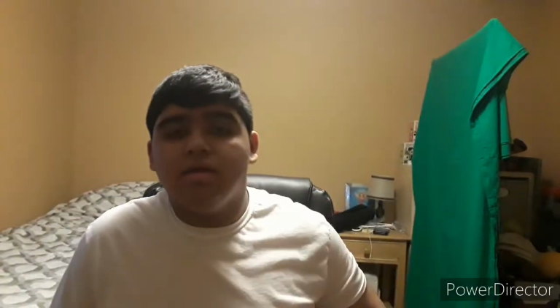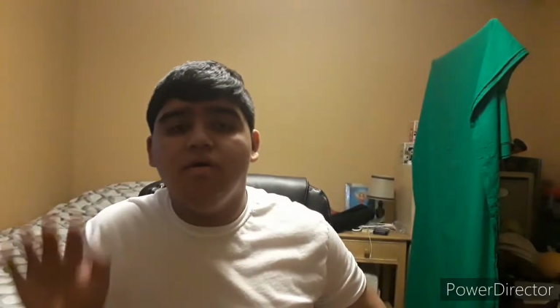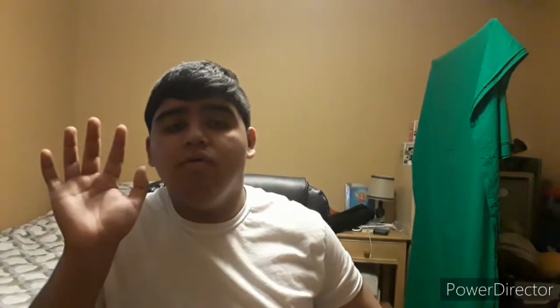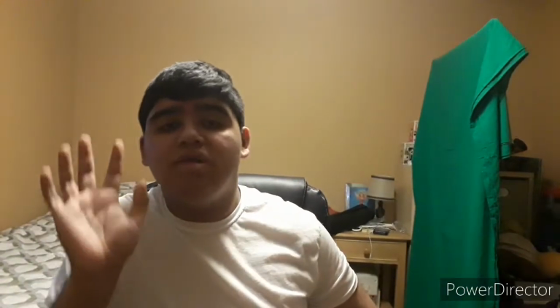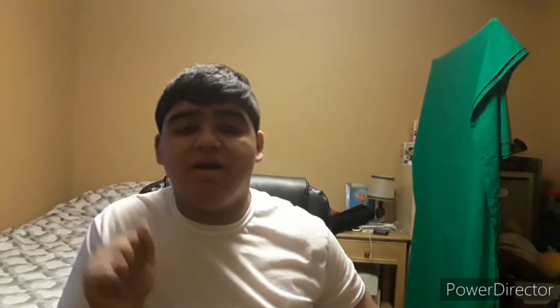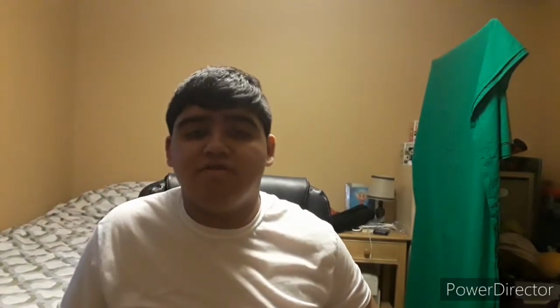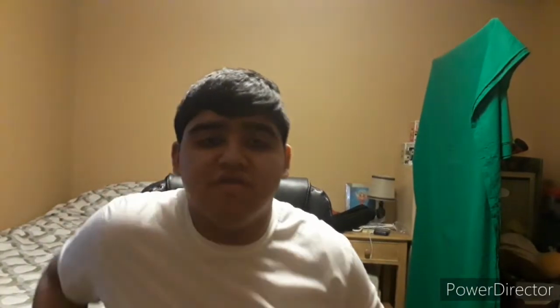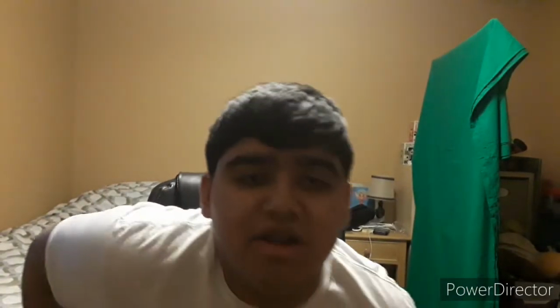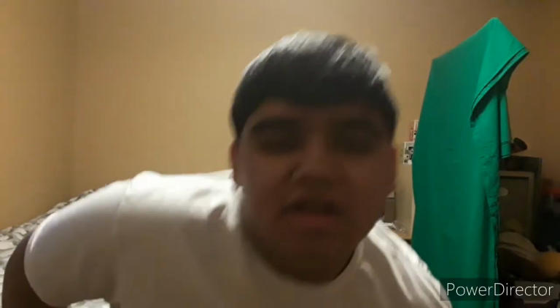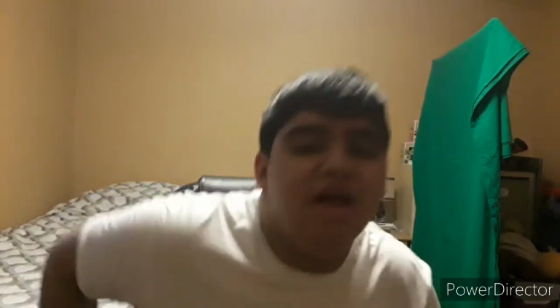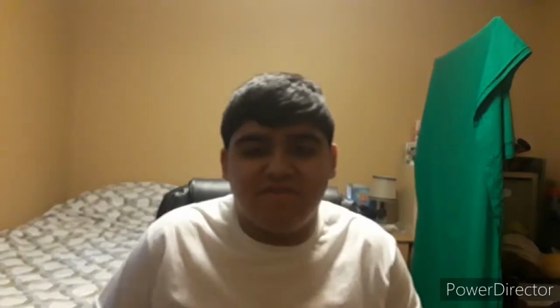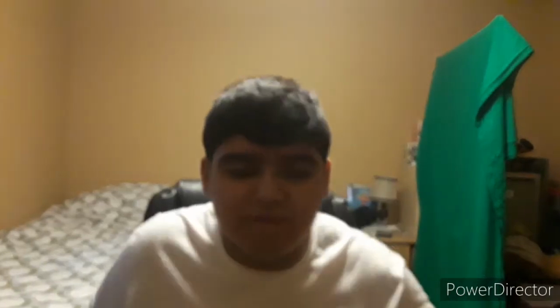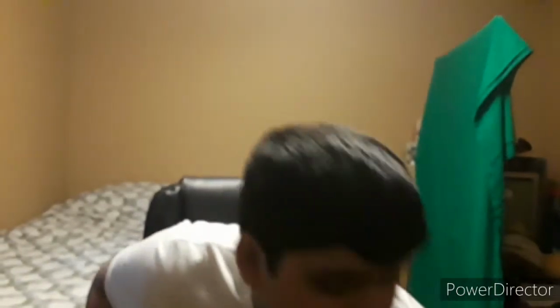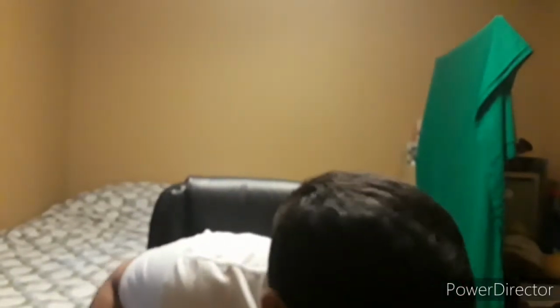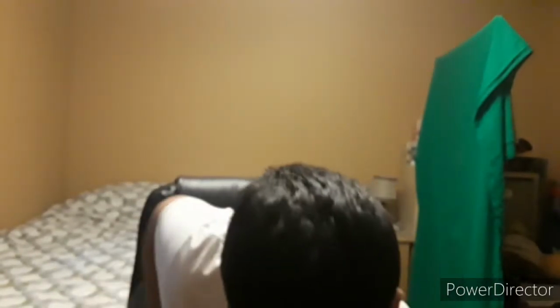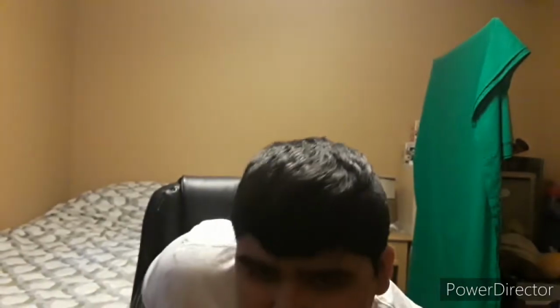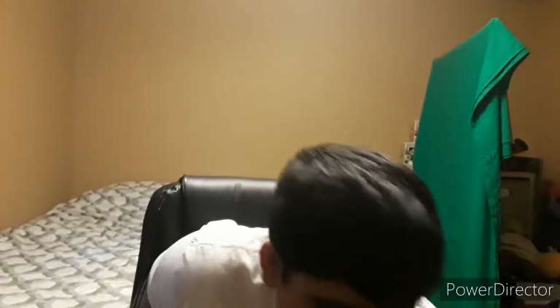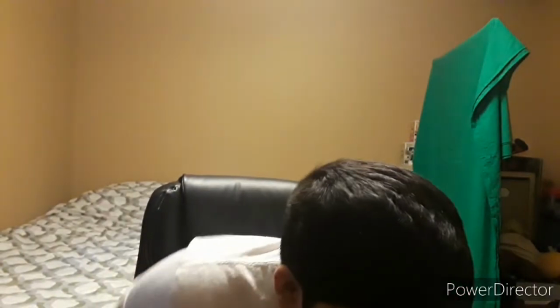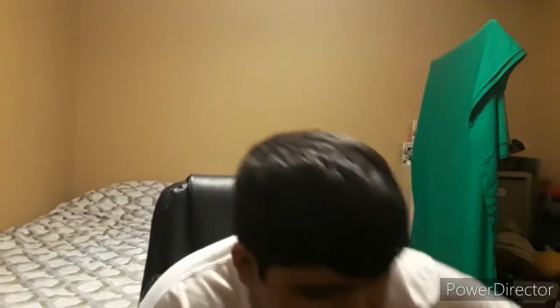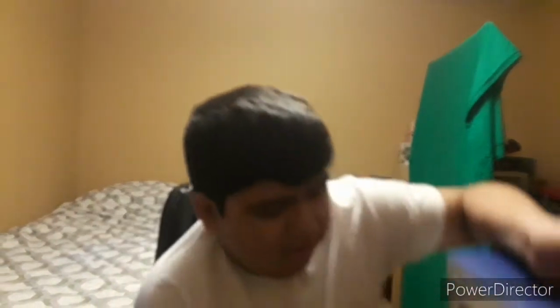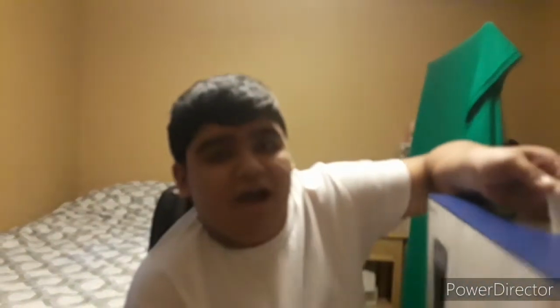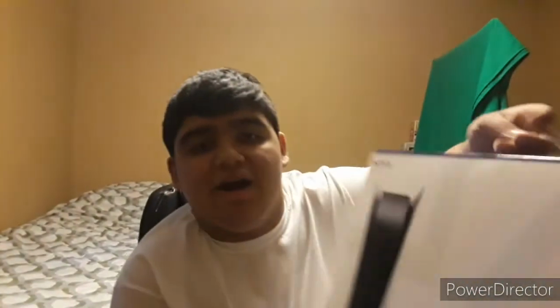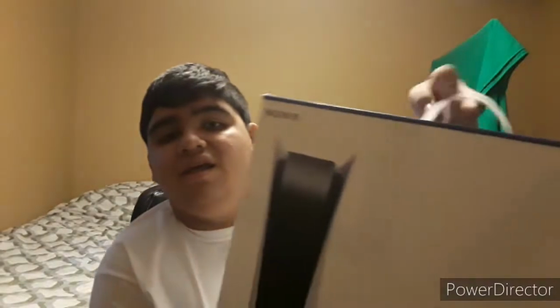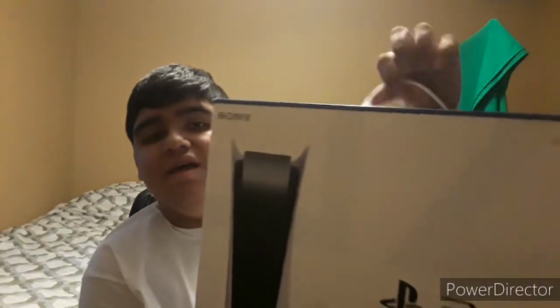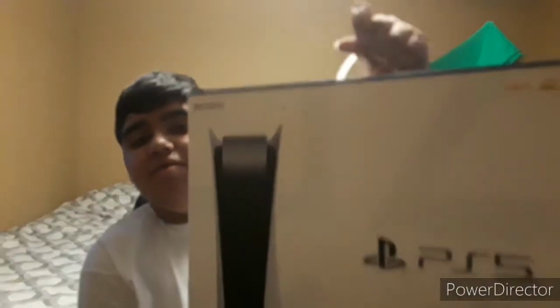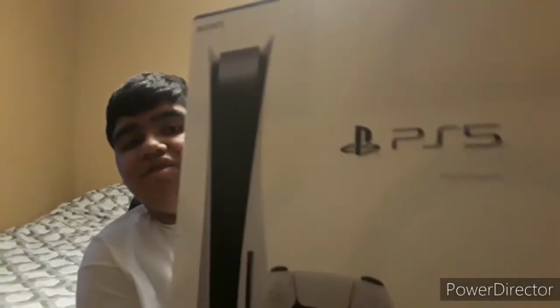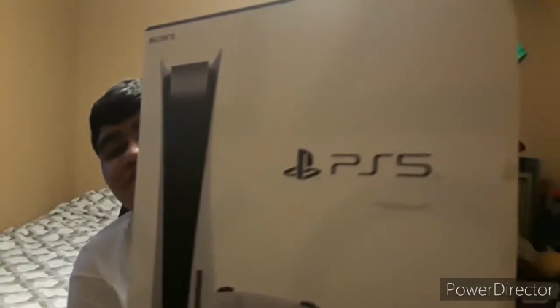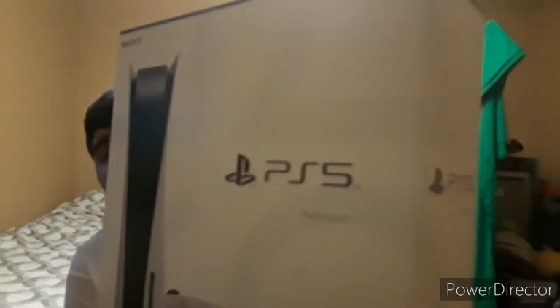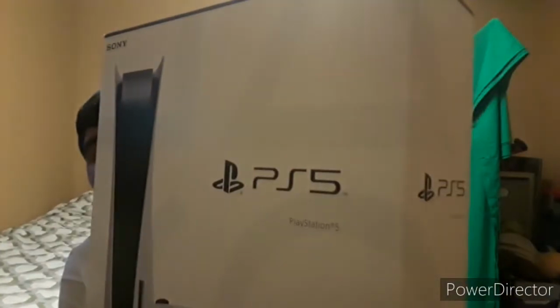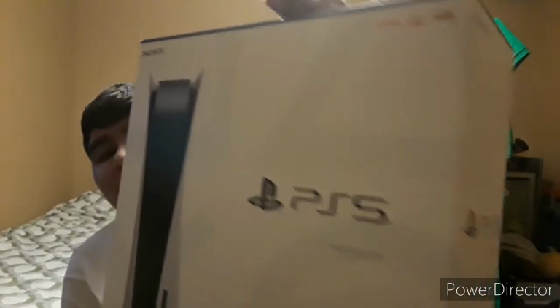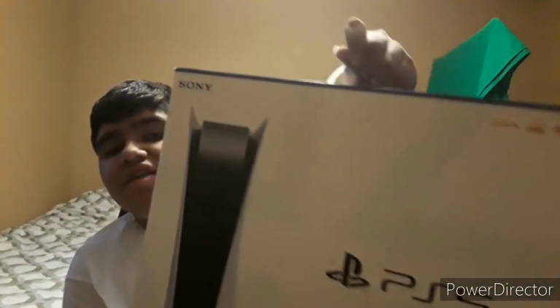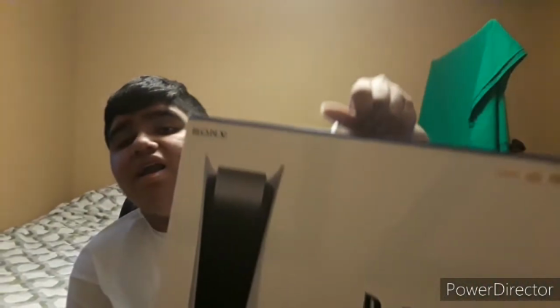Yo, what is up guys from Mario Studios 99 here. Today I got something really cool. It's really heavy. Oh, this is heavy! I got the PlayStation 5! I finally got it!